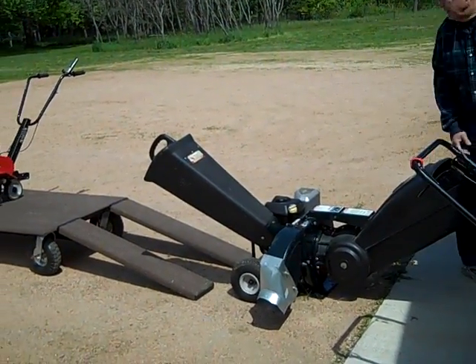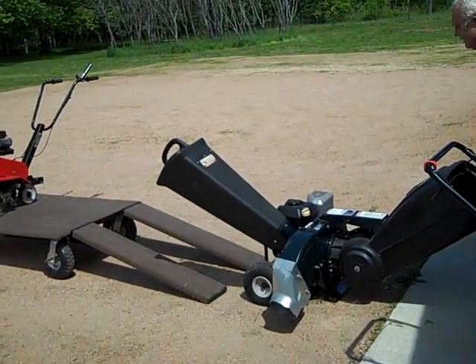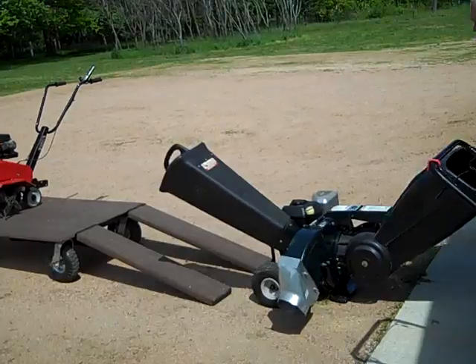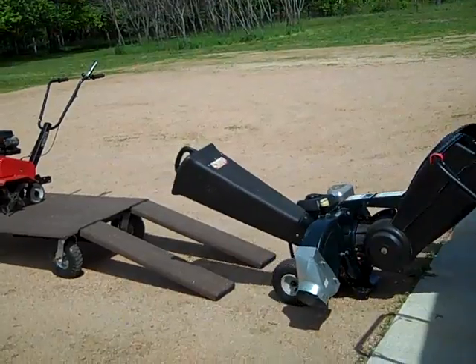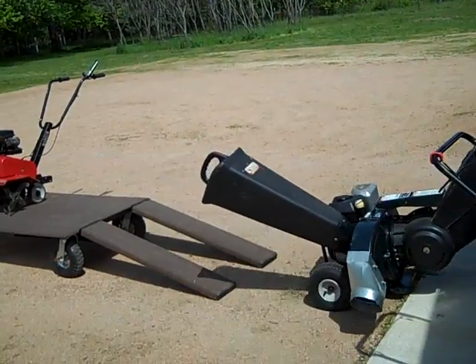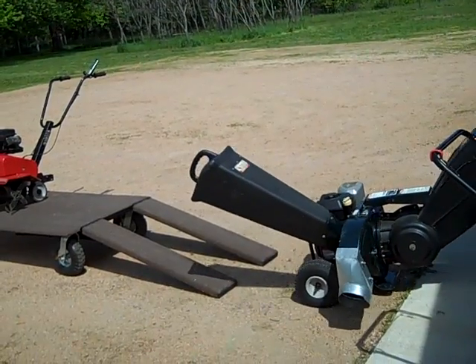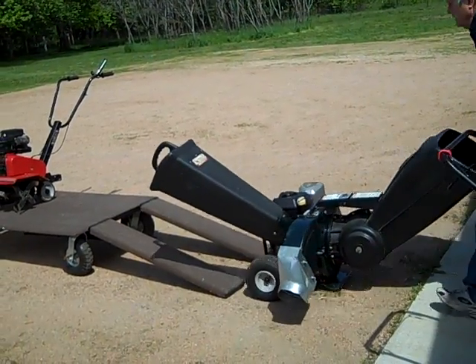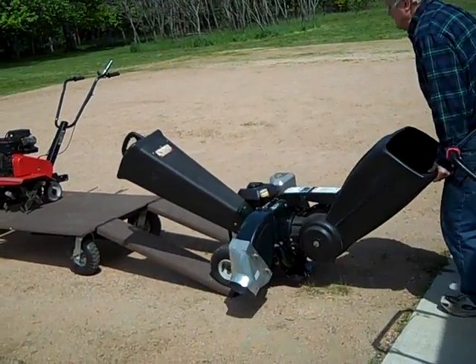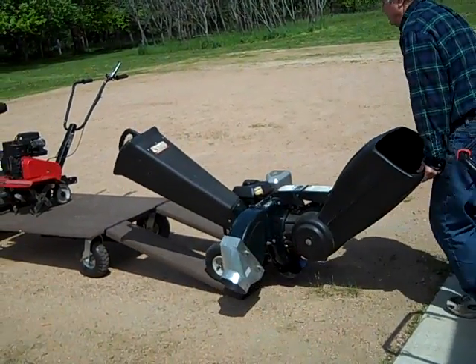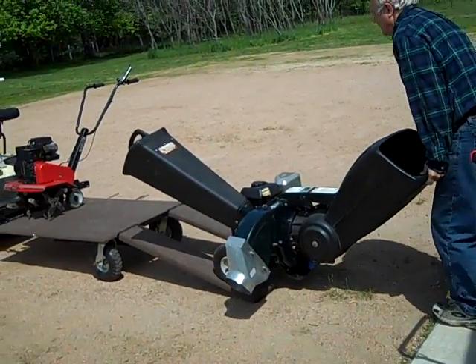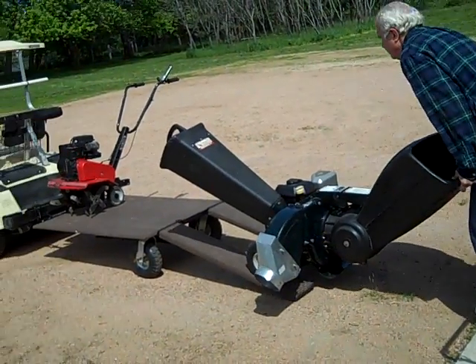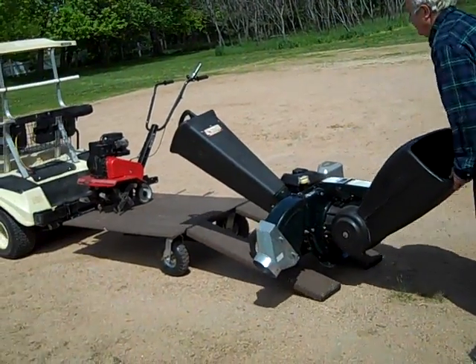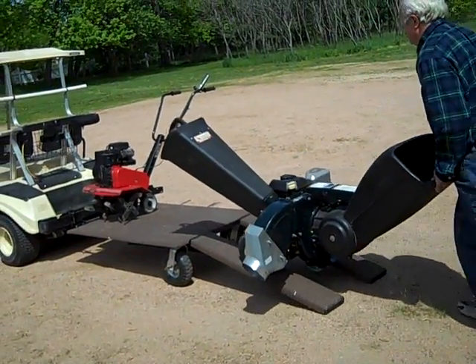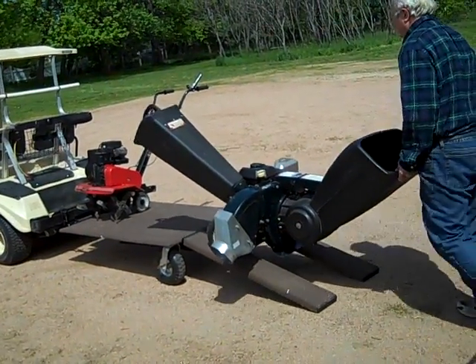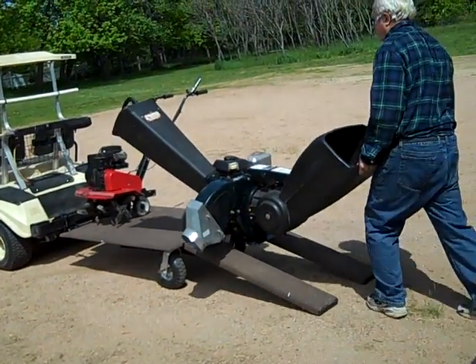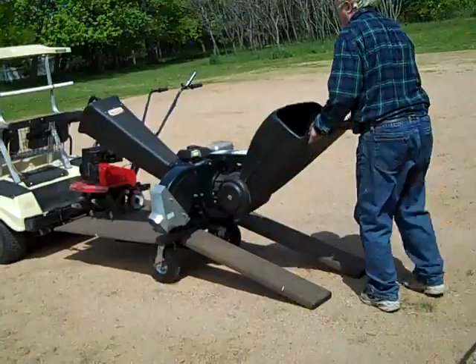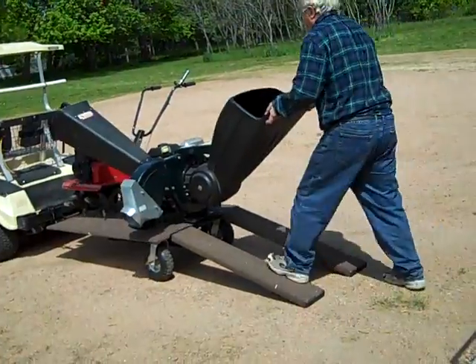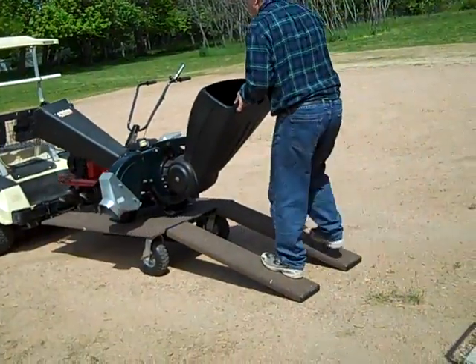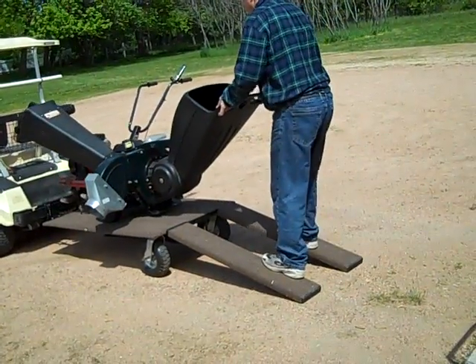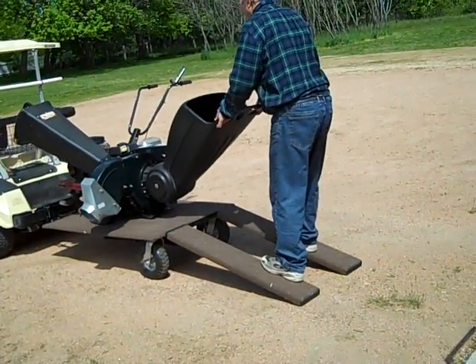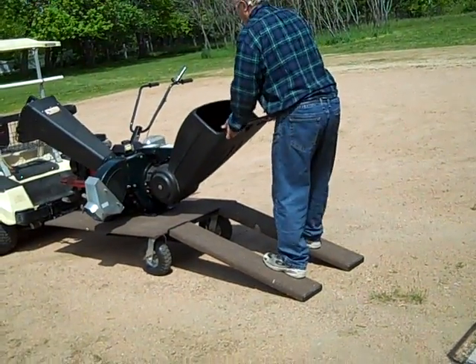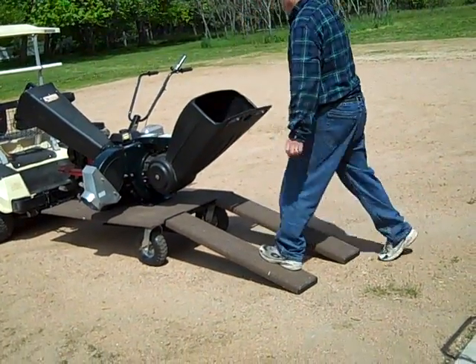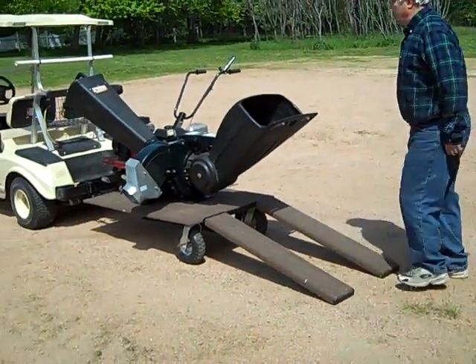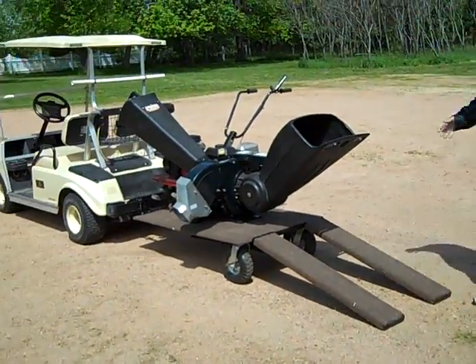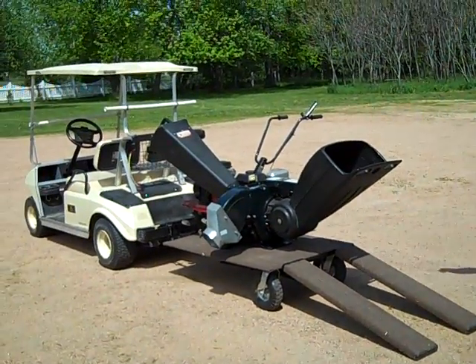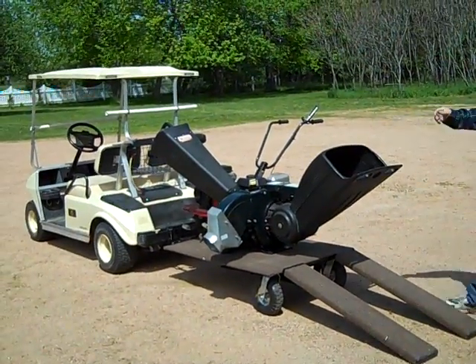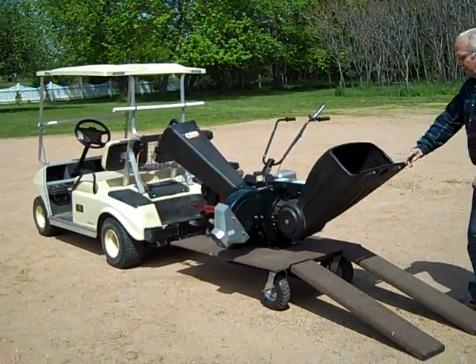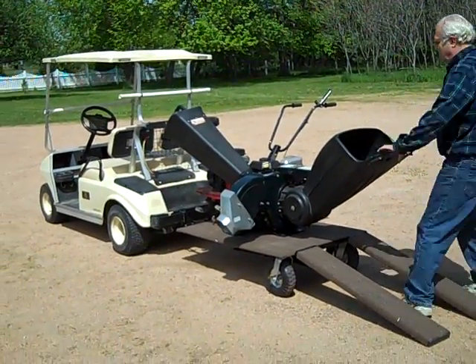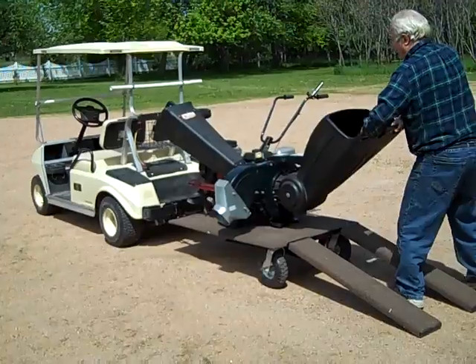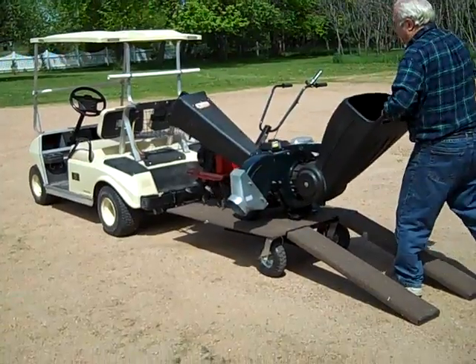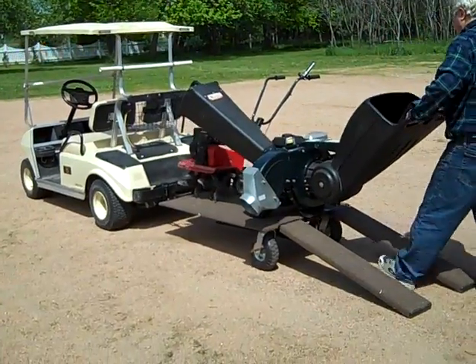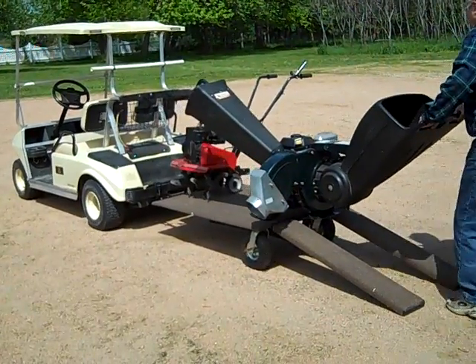There is a wood check and a wood chipper being loaded. It can be loaded within just a few minutes.